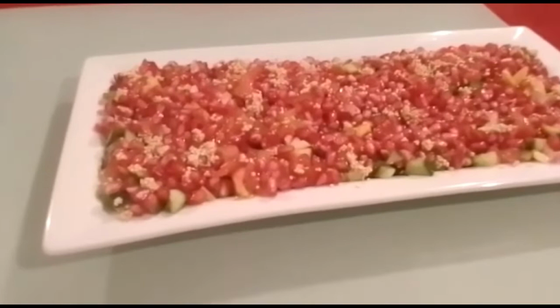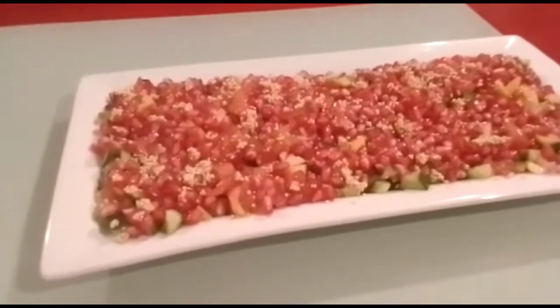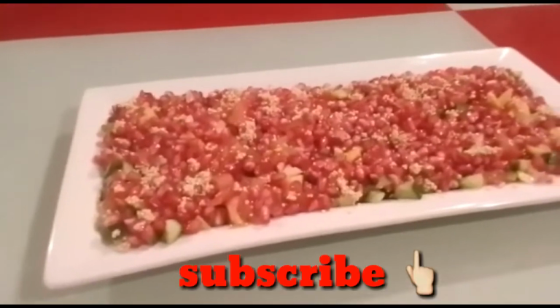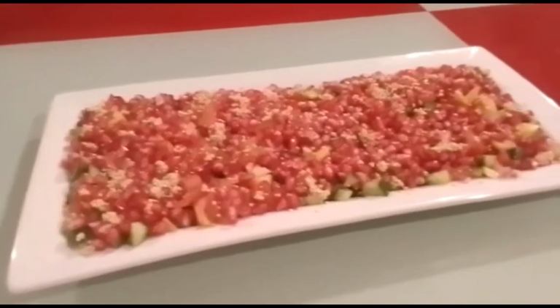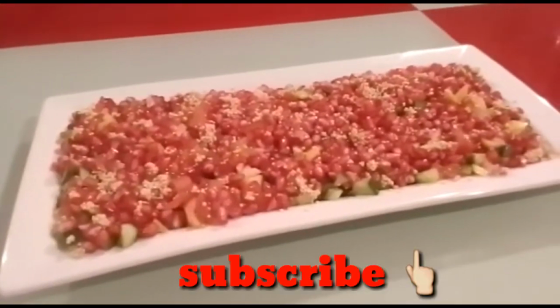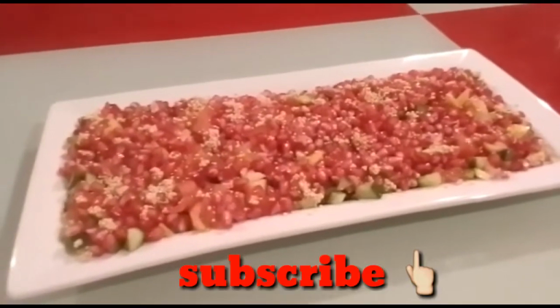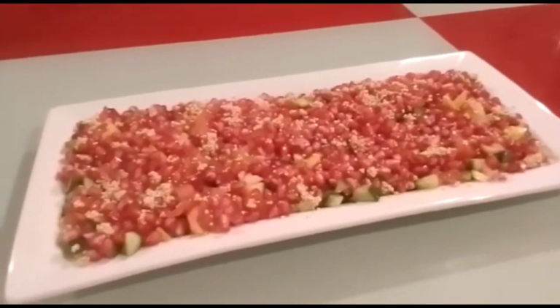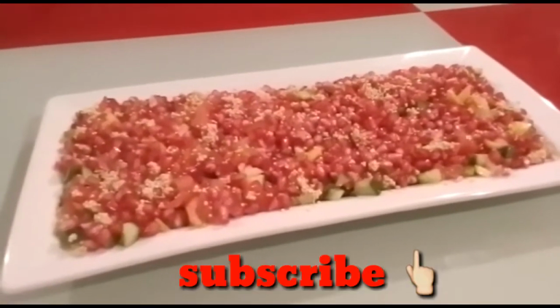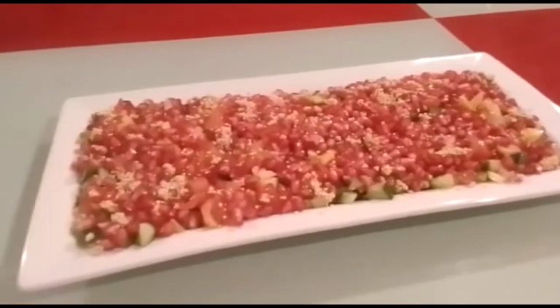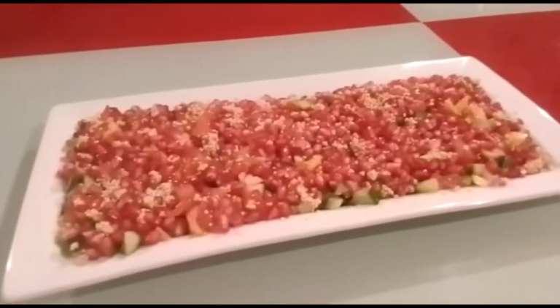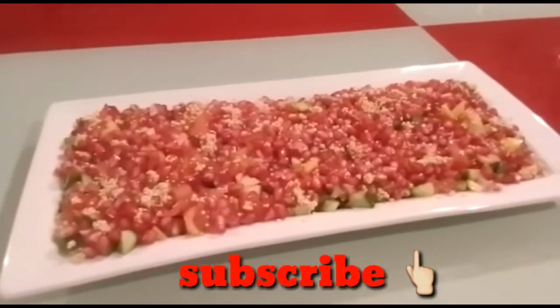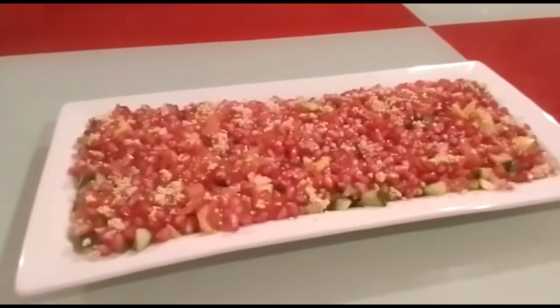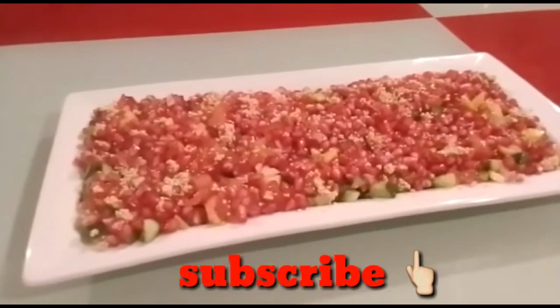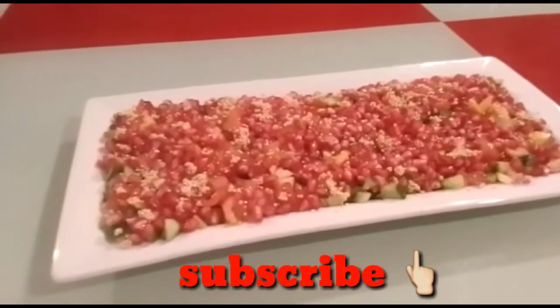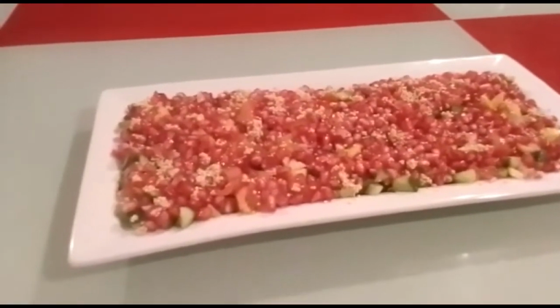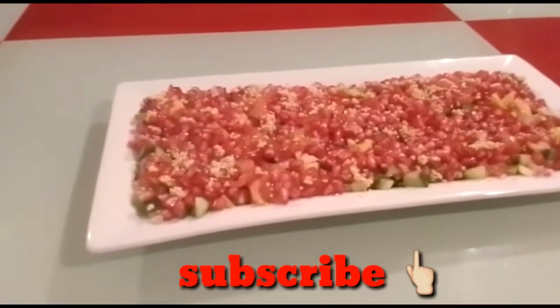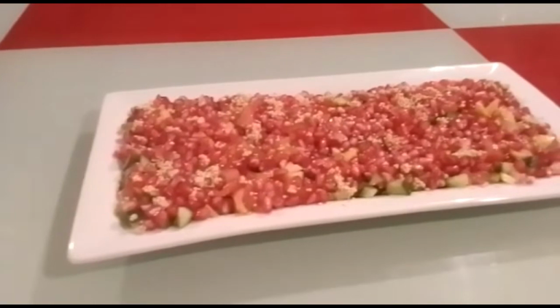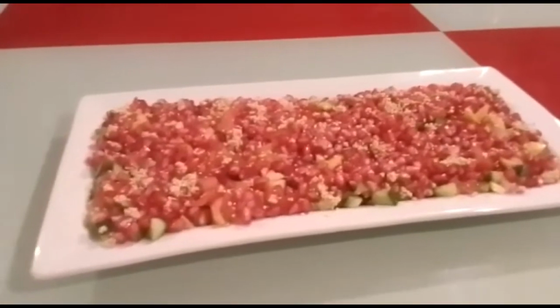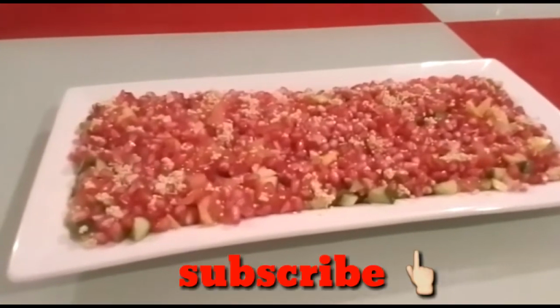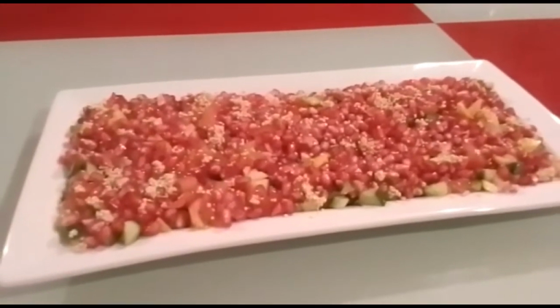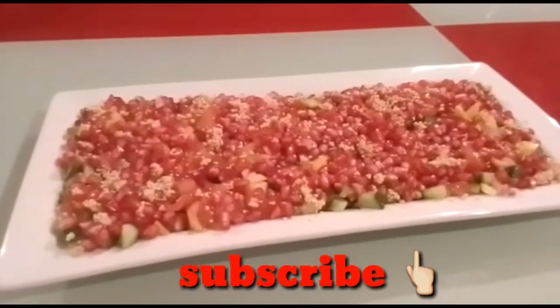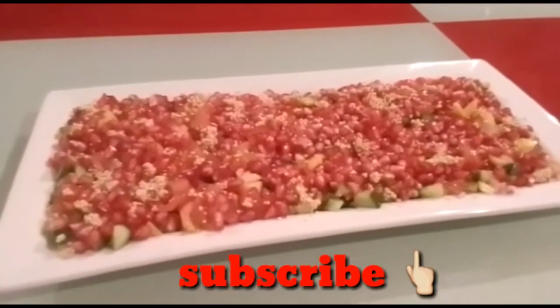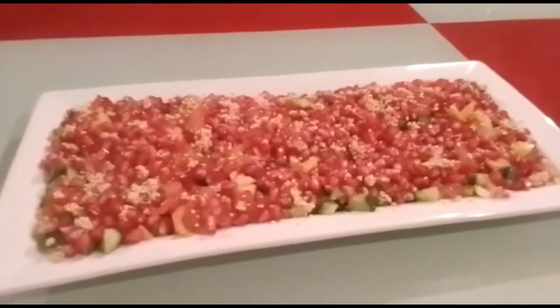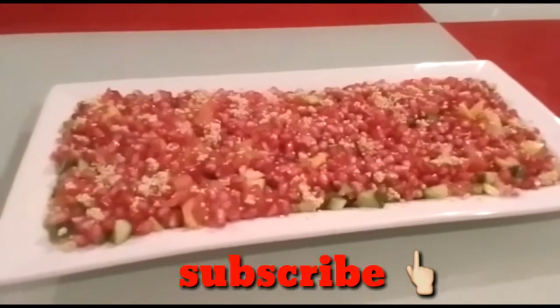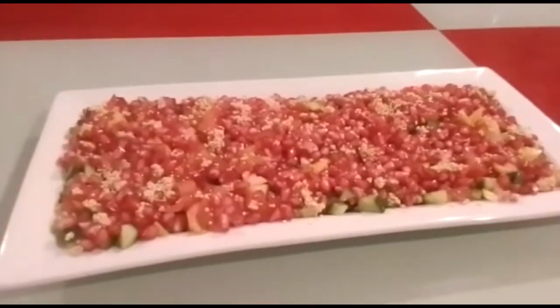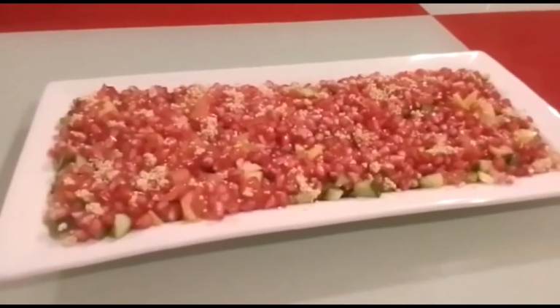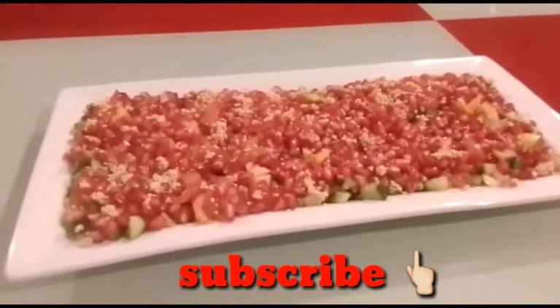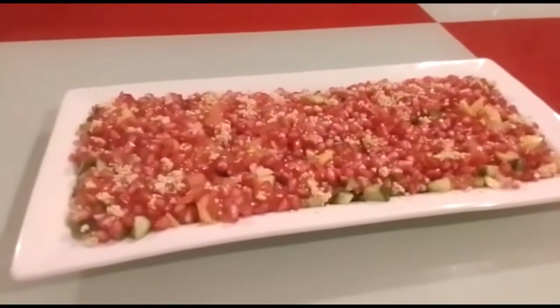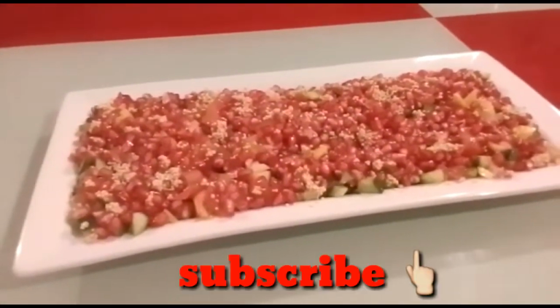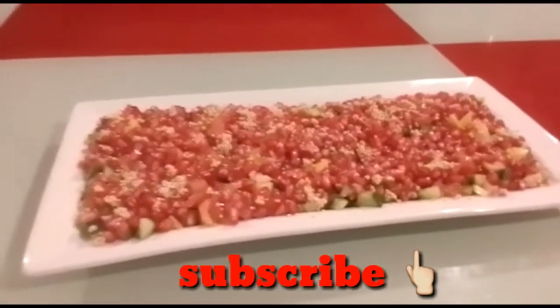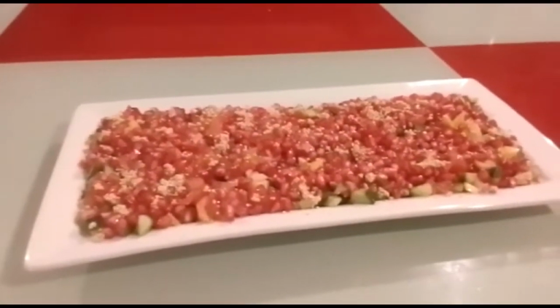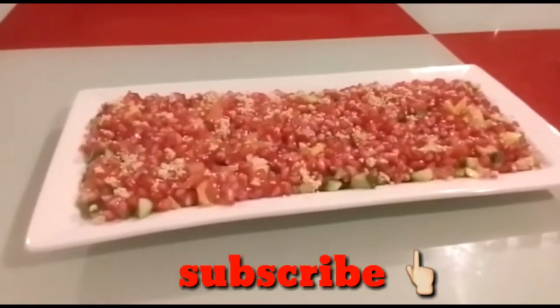I hope you like my video! Please share, subscribe, and don't forget to click the notification button so you stay updated on all my future videos. Thank you!